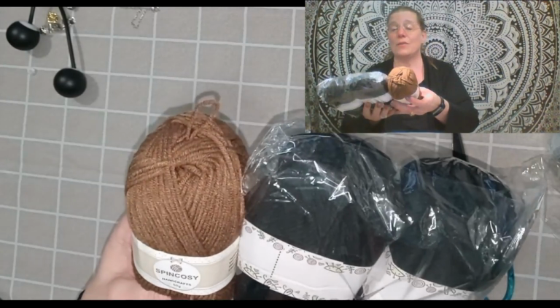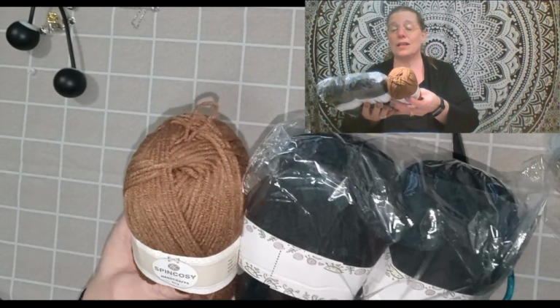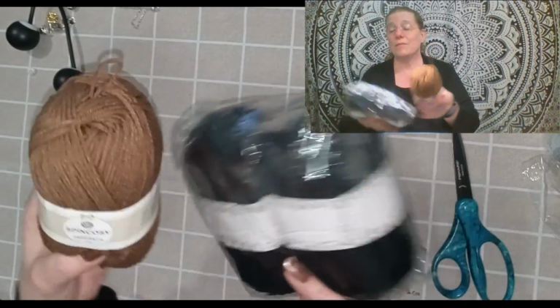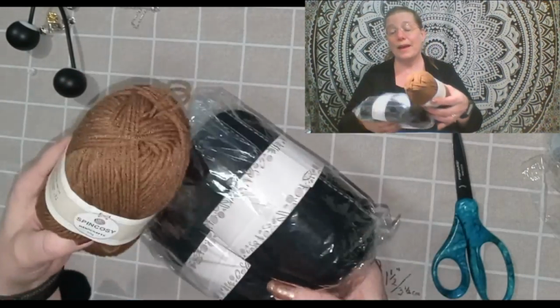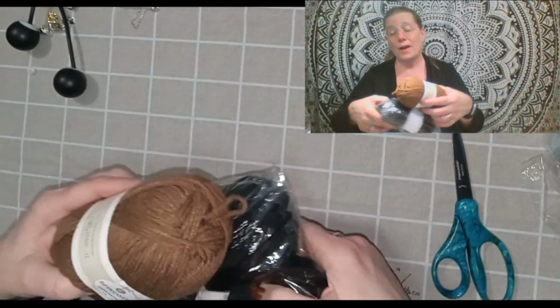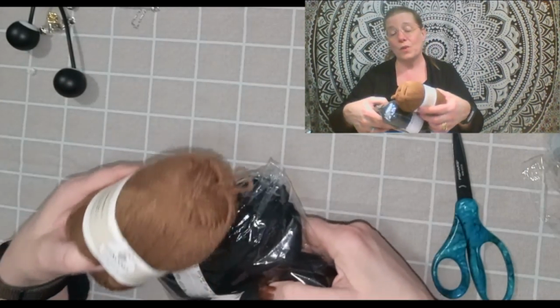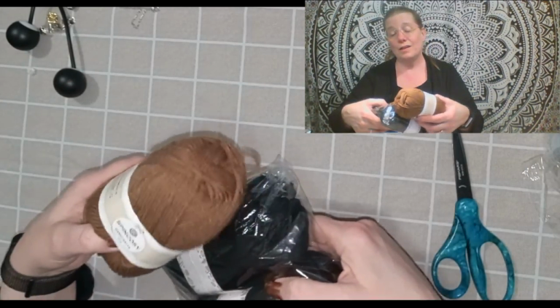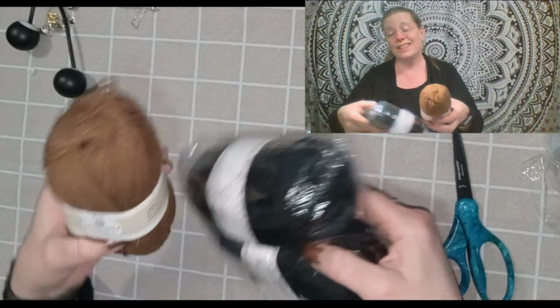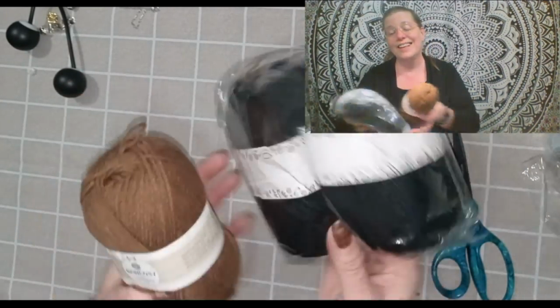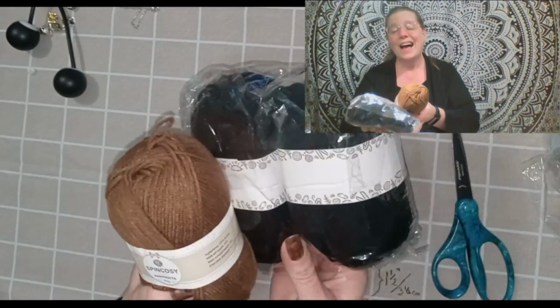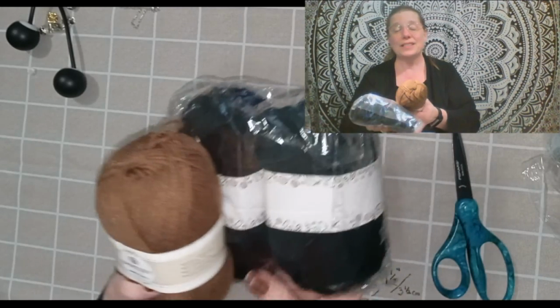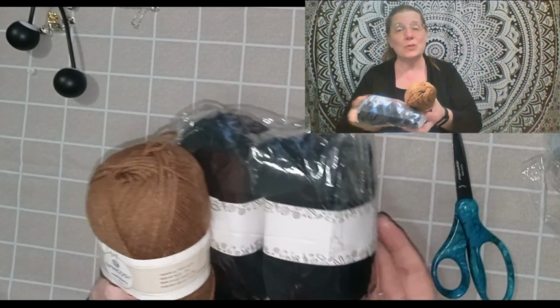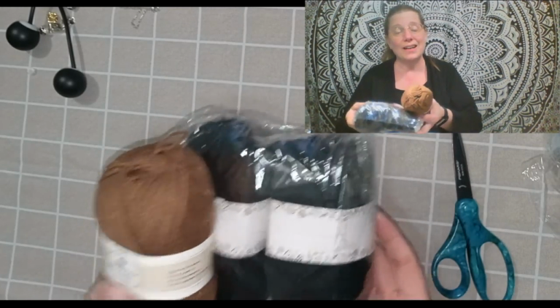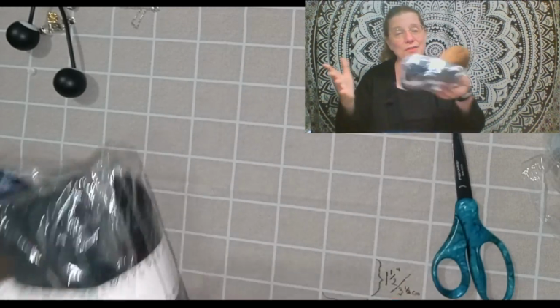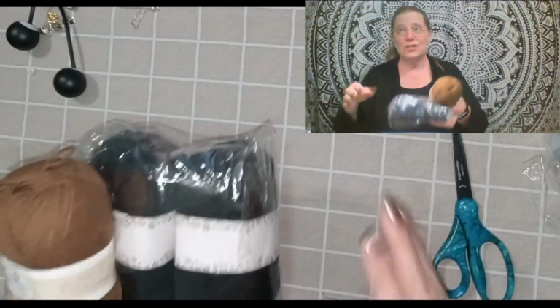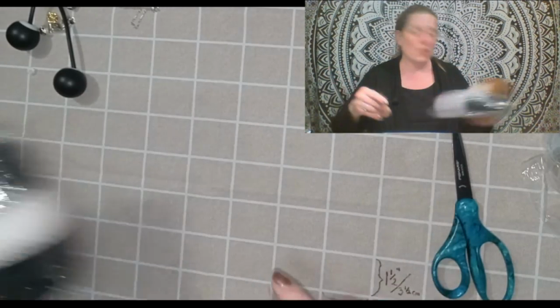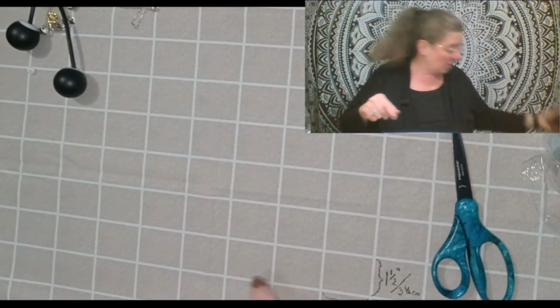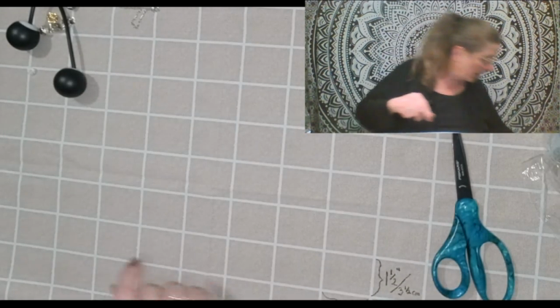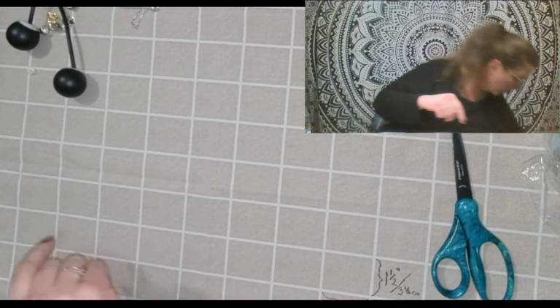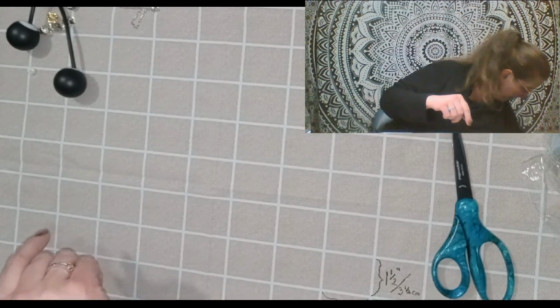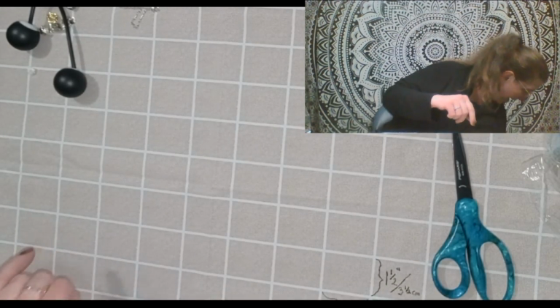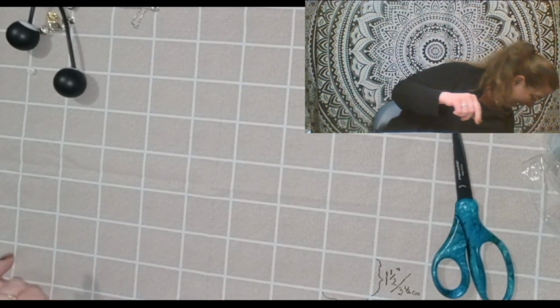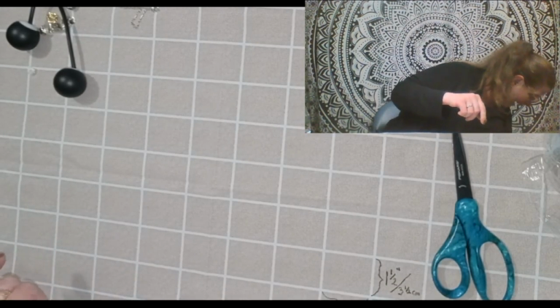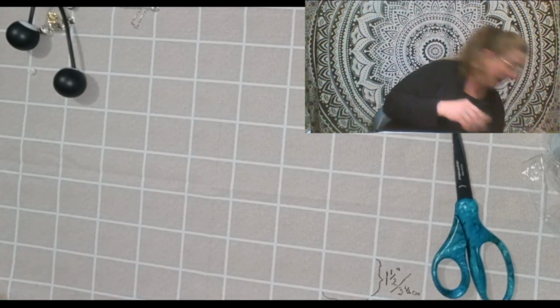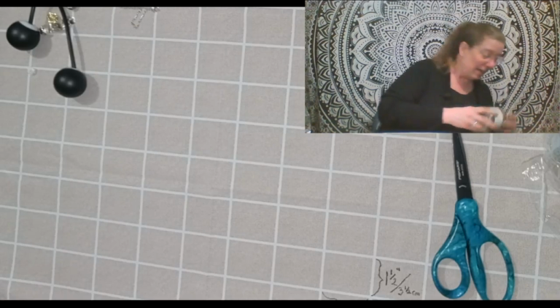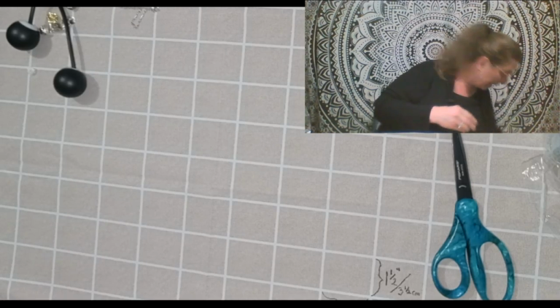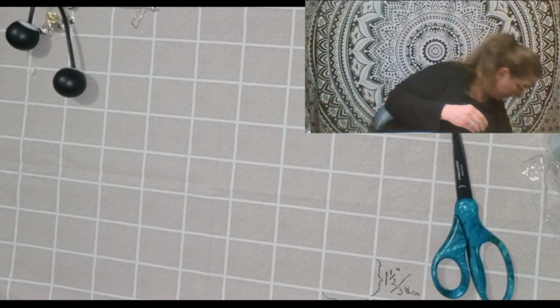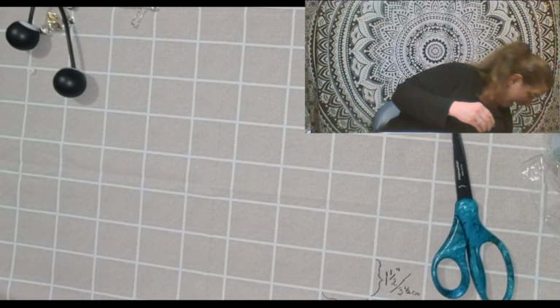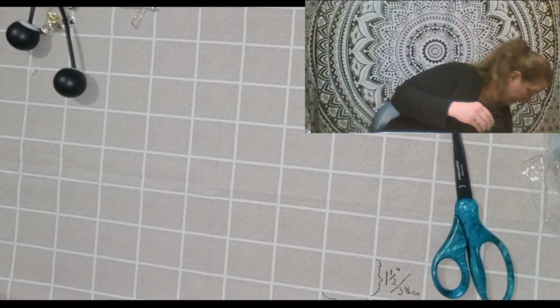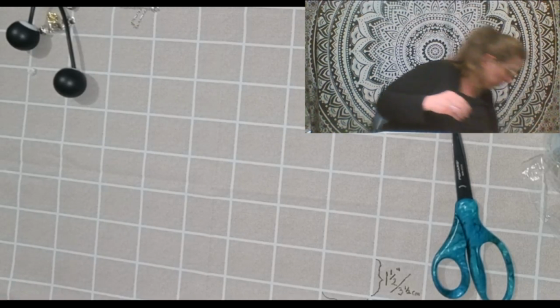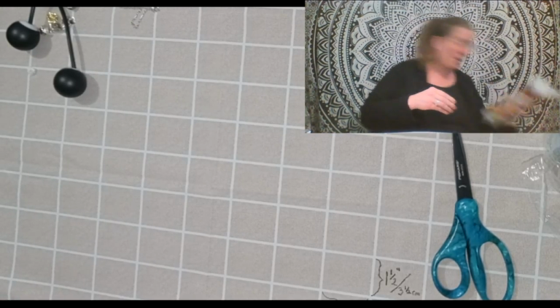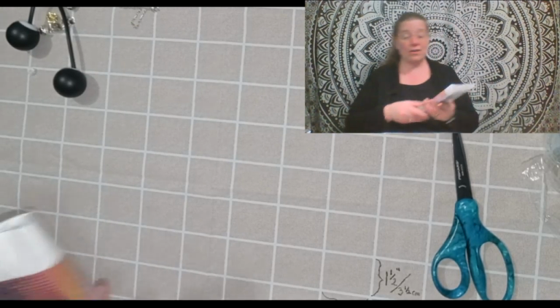I'm looking forward to that. I really hope I do well — I'm going to teach myself, so let's hope for the best. I've got eight of those yarns.